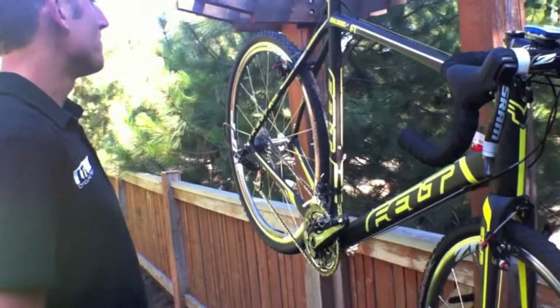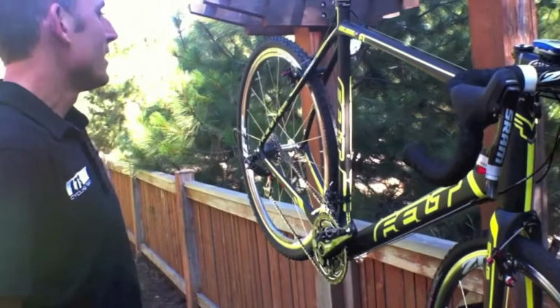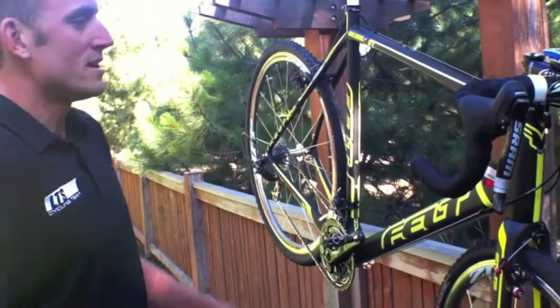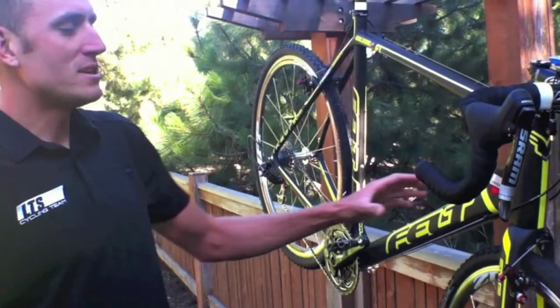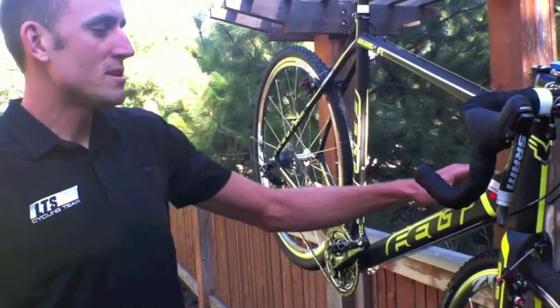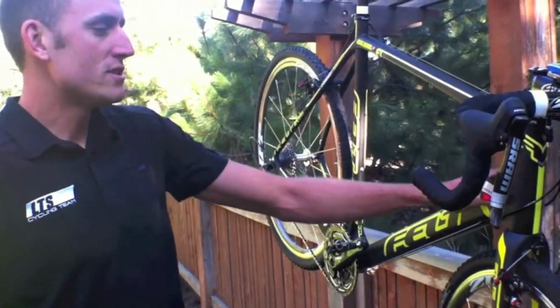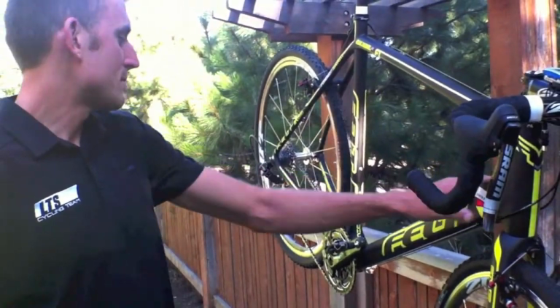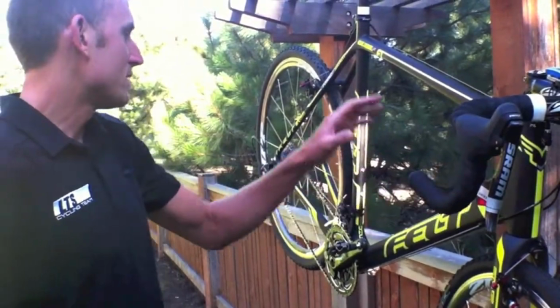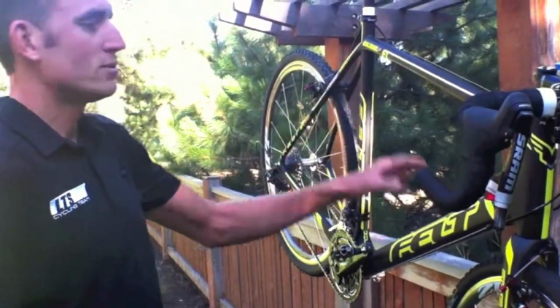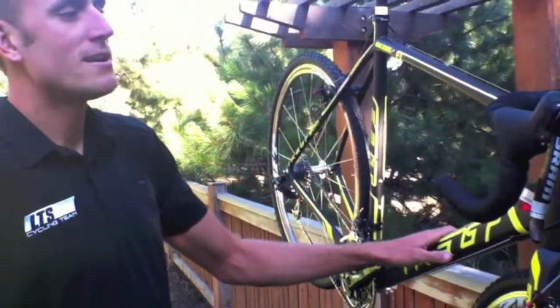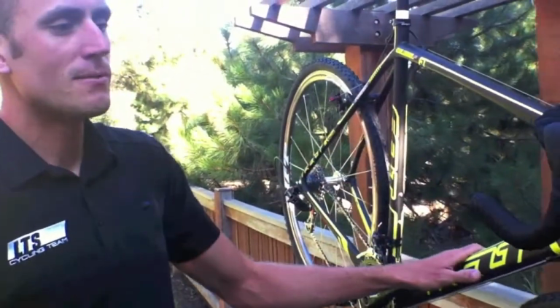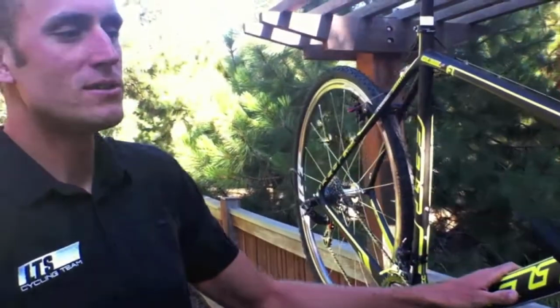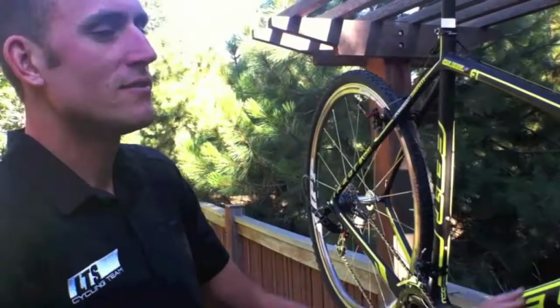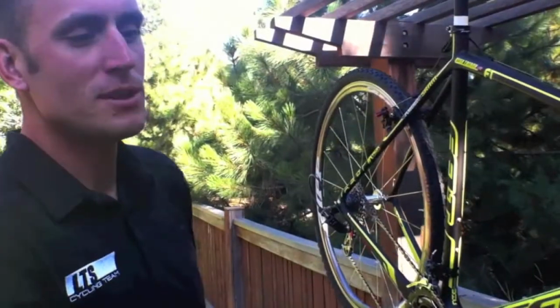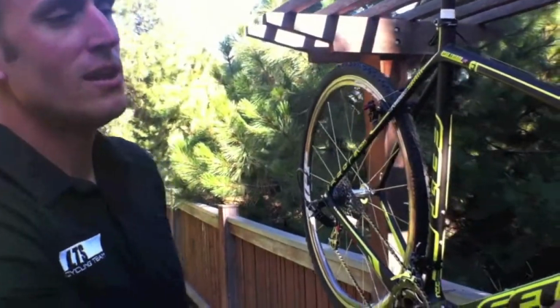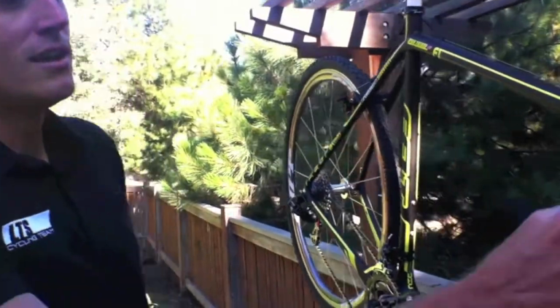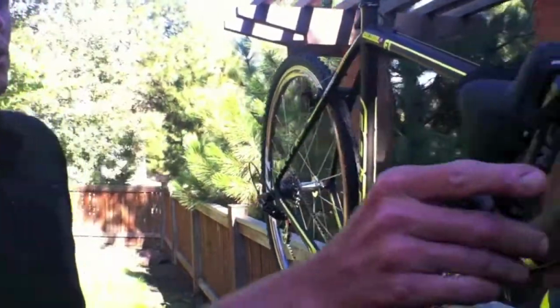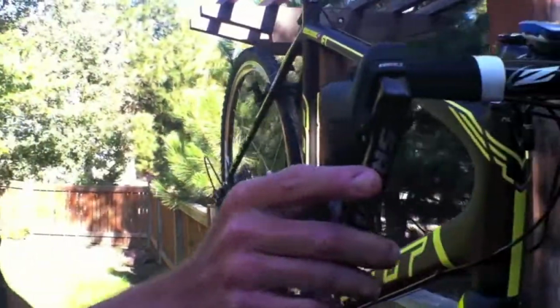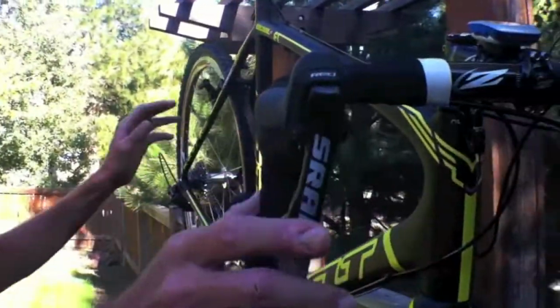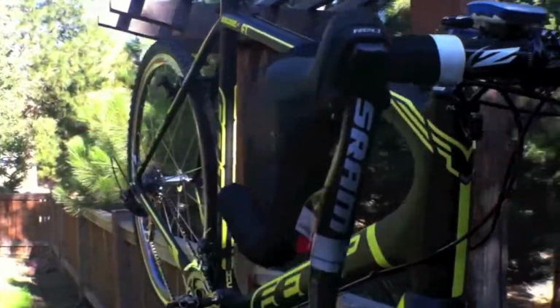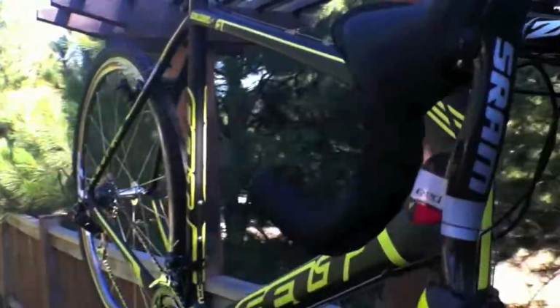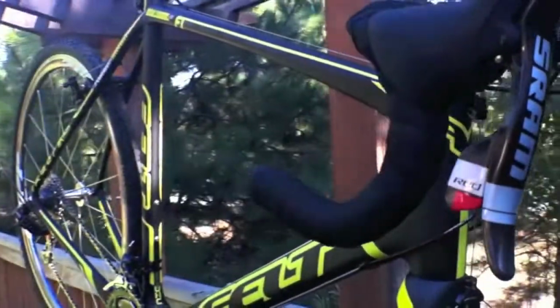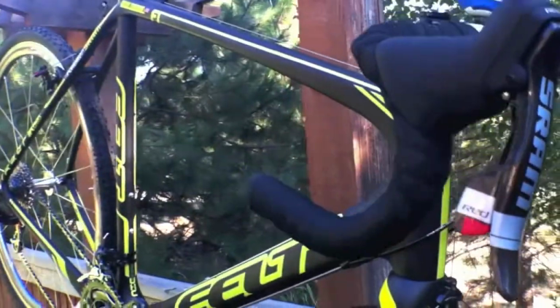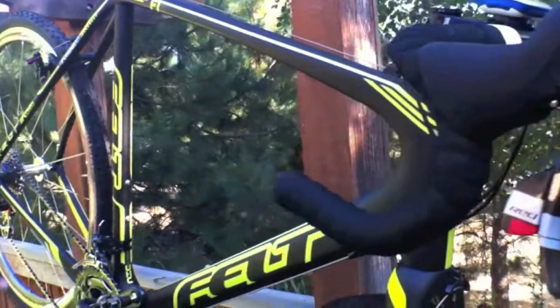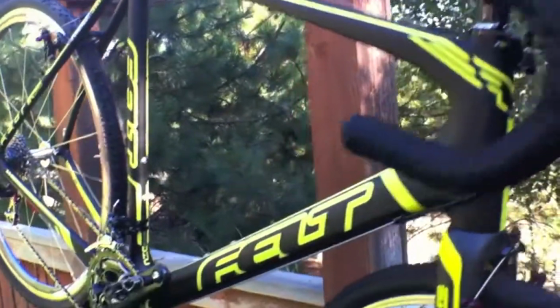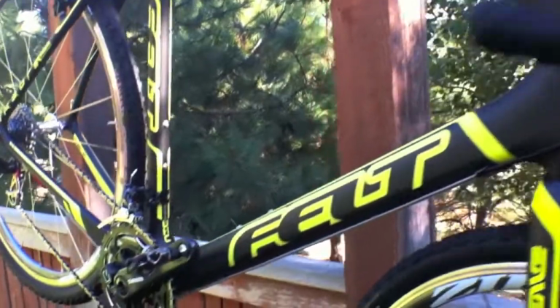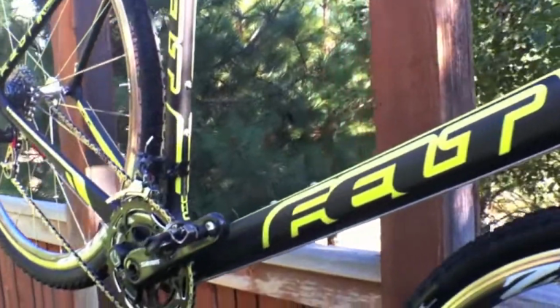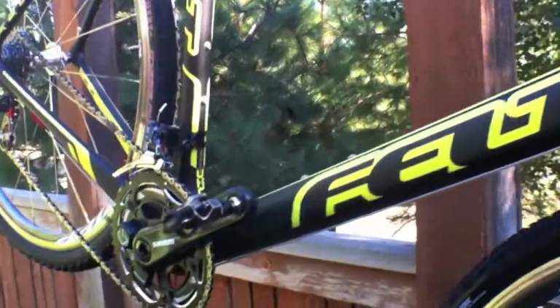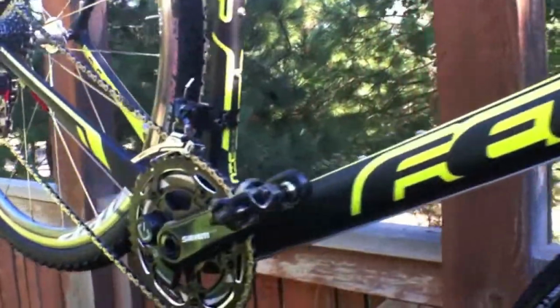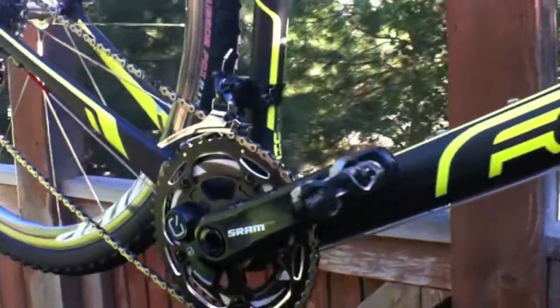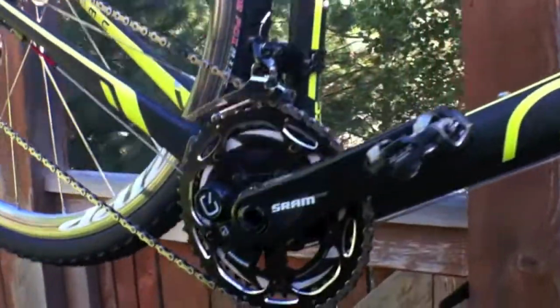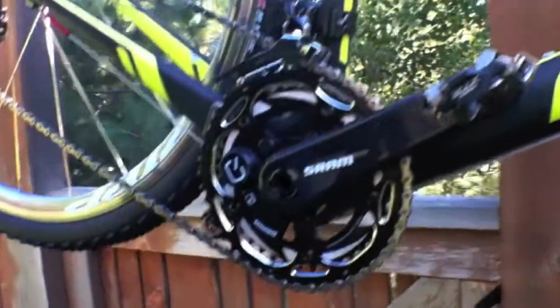A big change for me this year is going to be running full SRAM componentry from Red — Red shifters, Red front derailleur, Red rear derailleur. Excellent componentry, working really well so far.